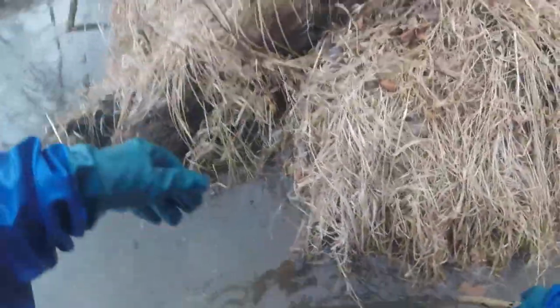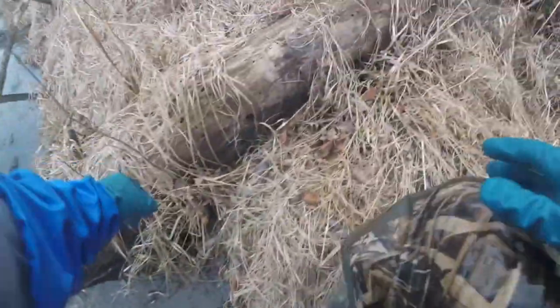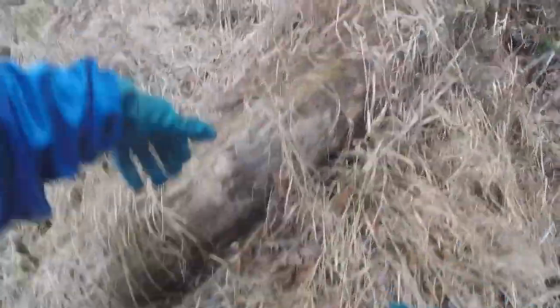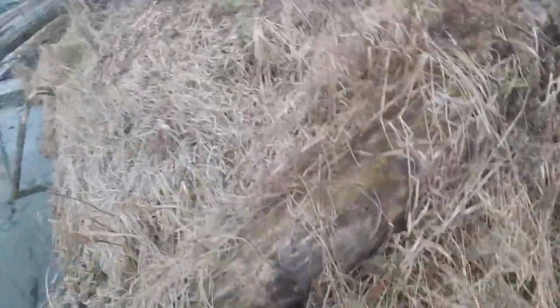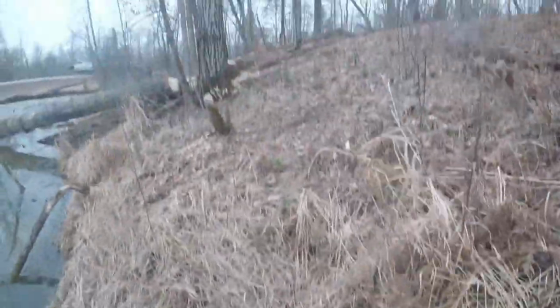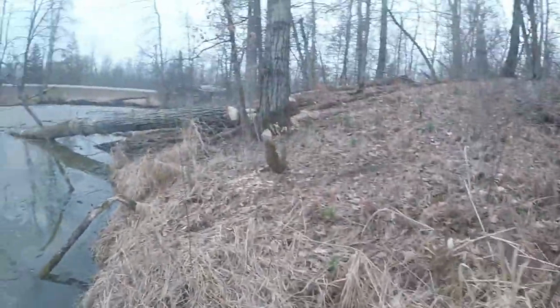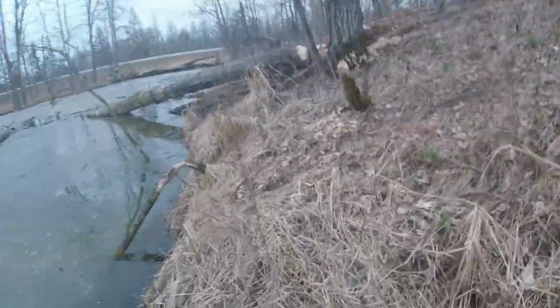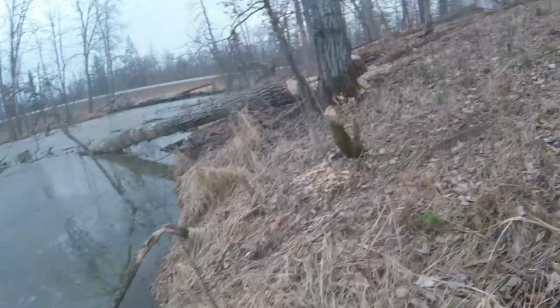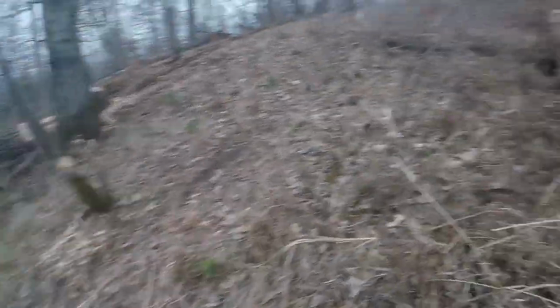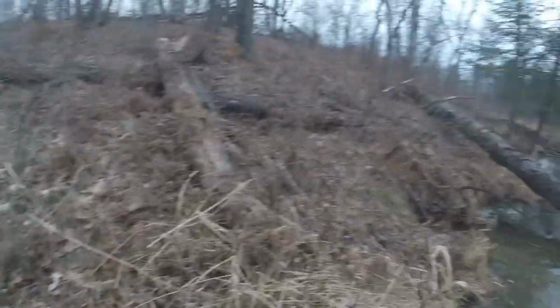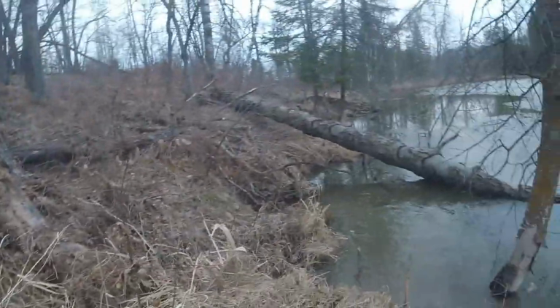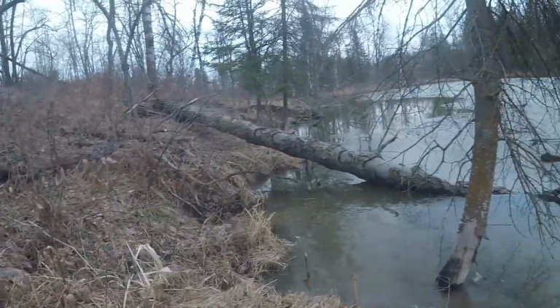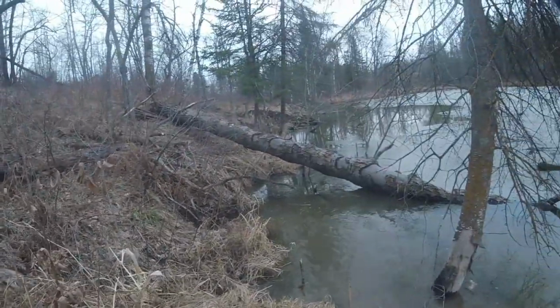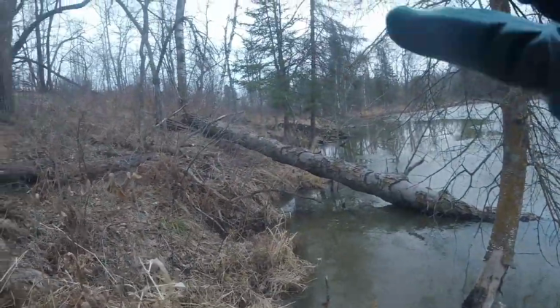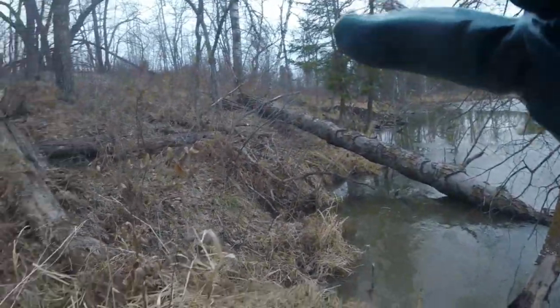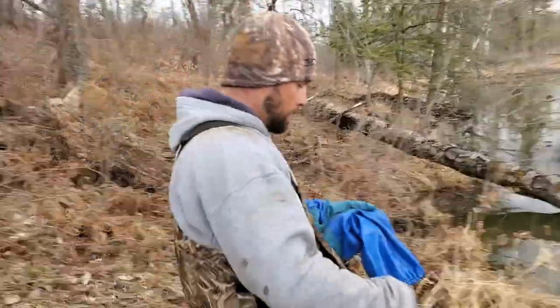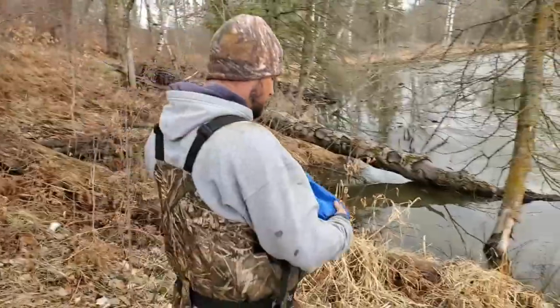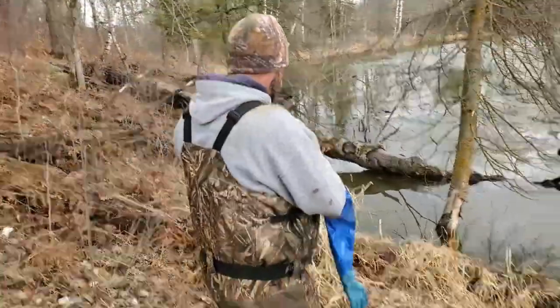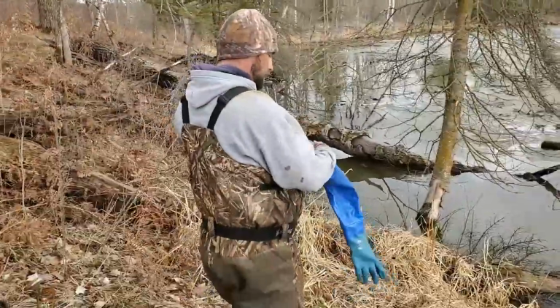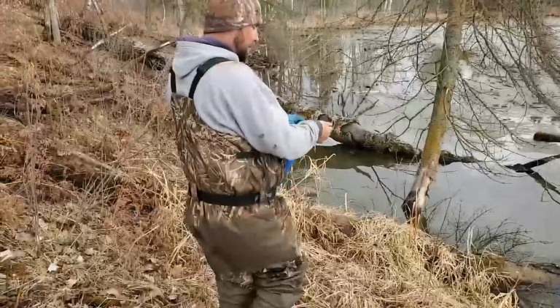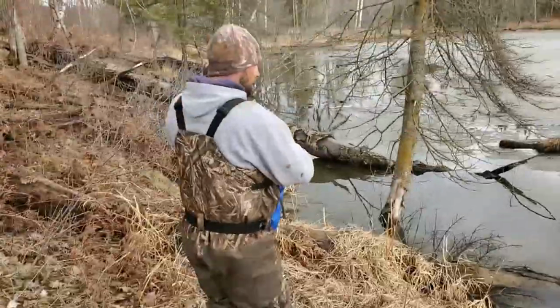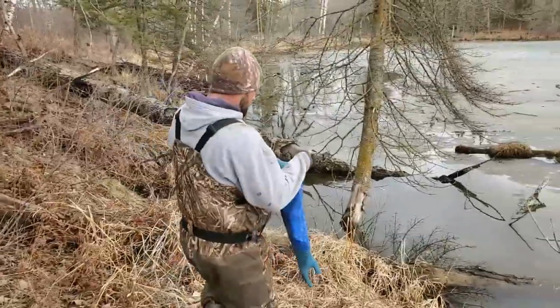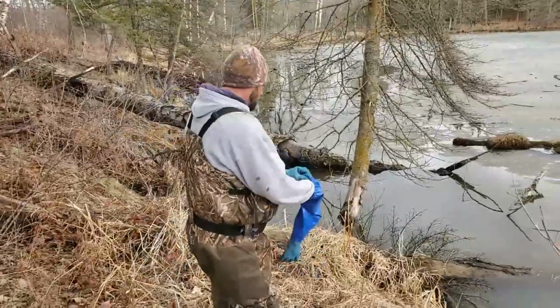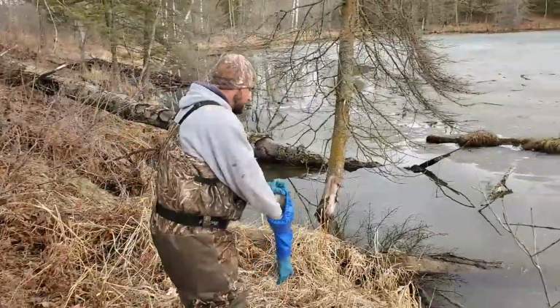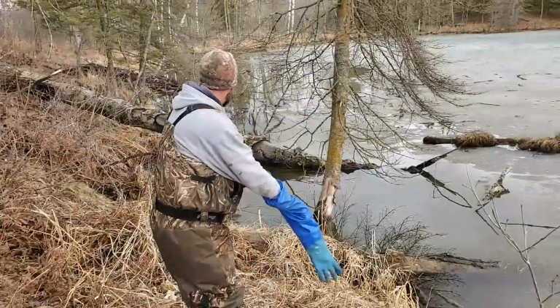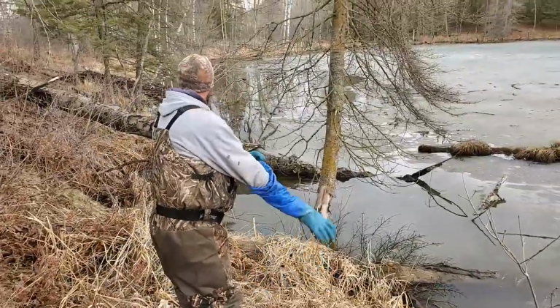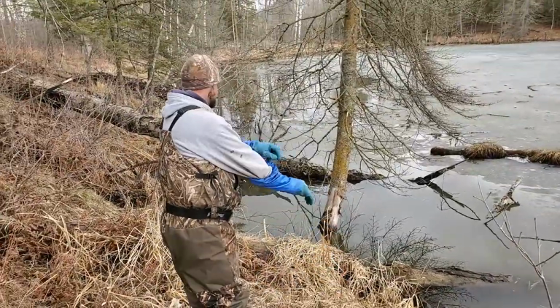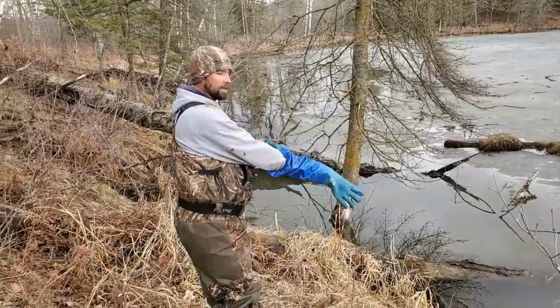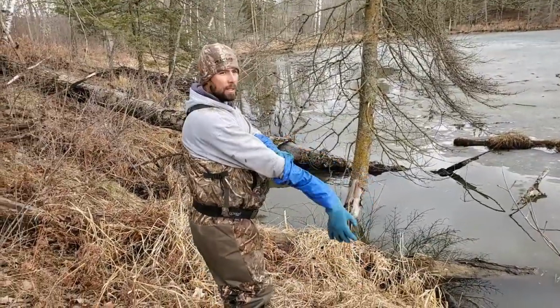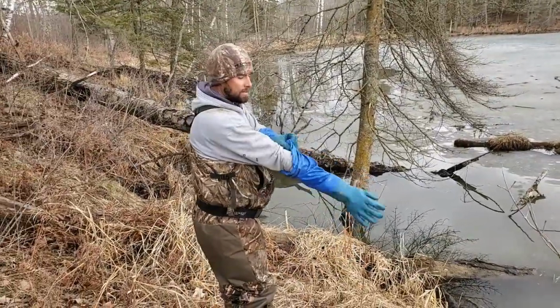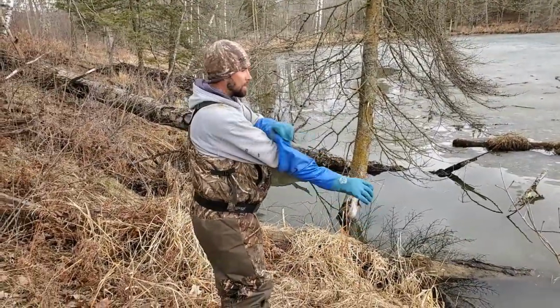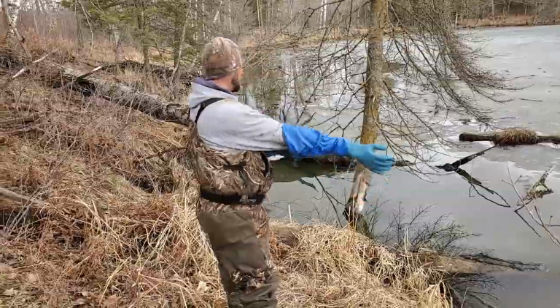Those three traps are set. I could use two more, so maybe we'll bring a couple more tomorrow. All right, you guys, we are back. First check on this lodge. I'm just walking down here and I can see something dark under the water.